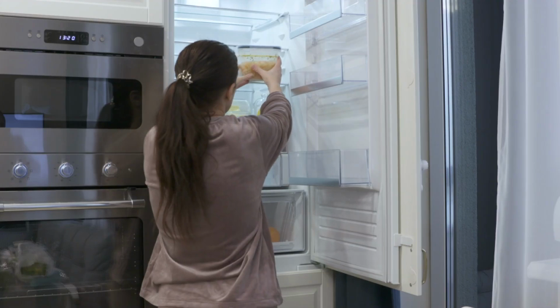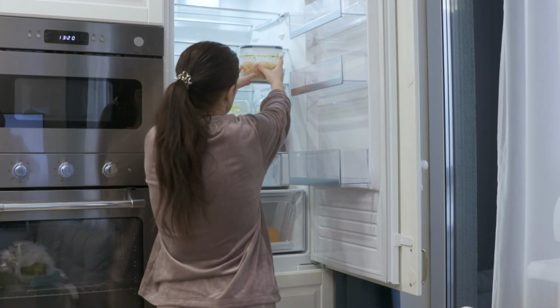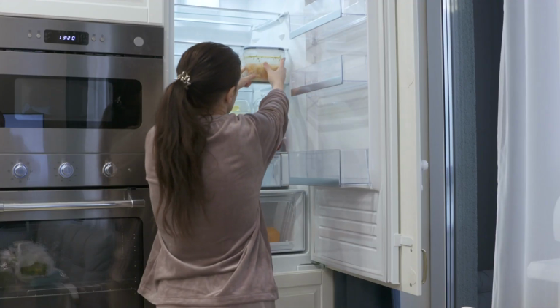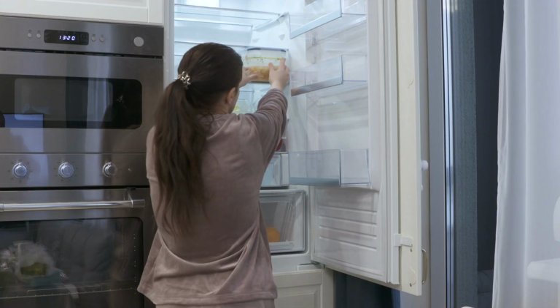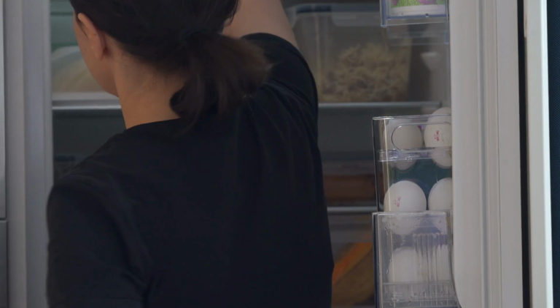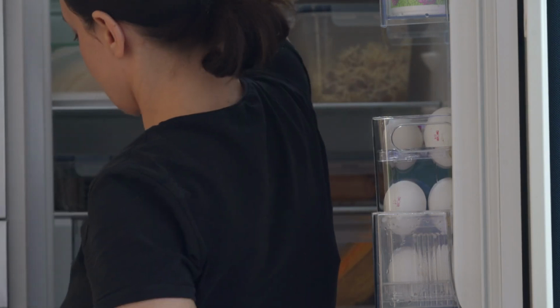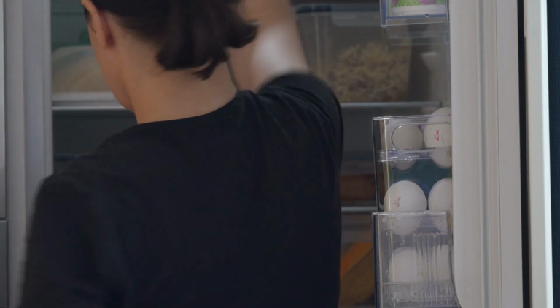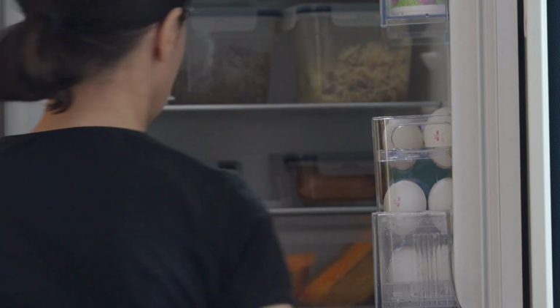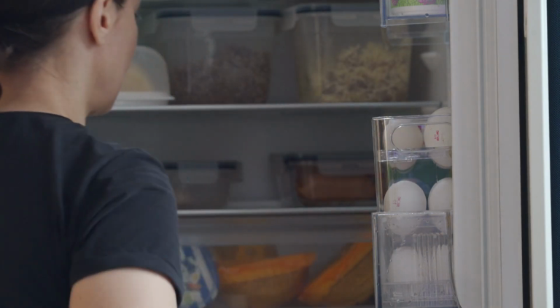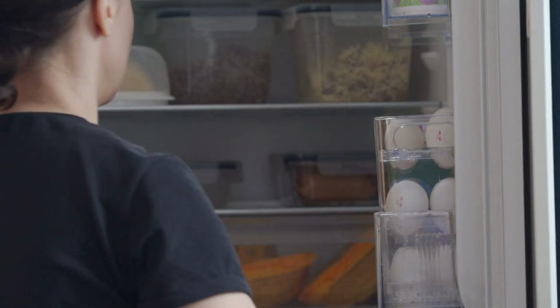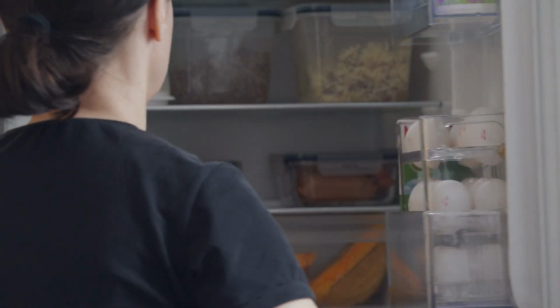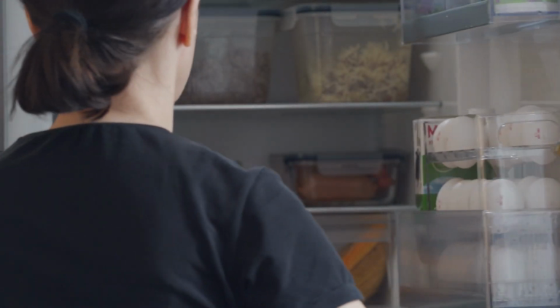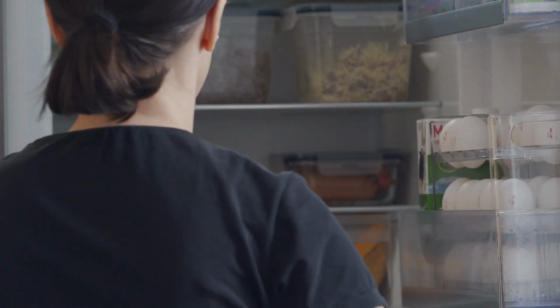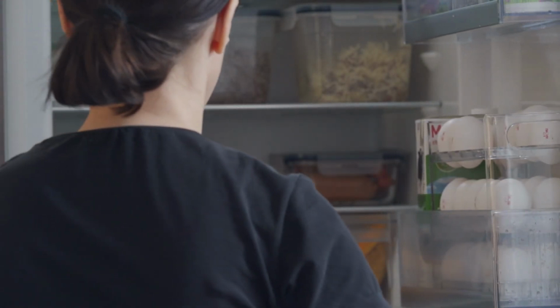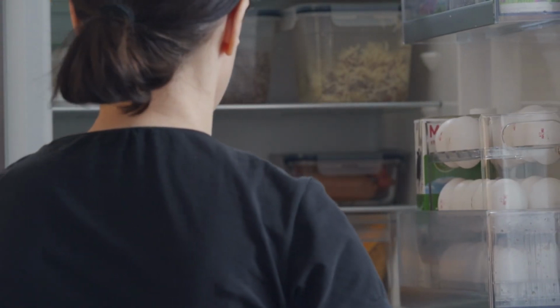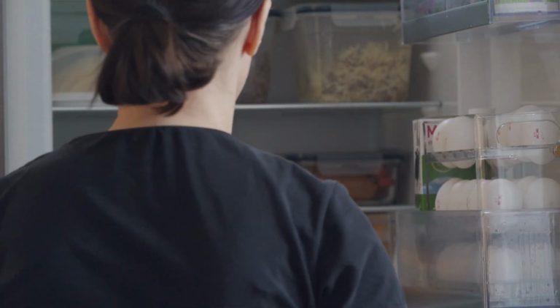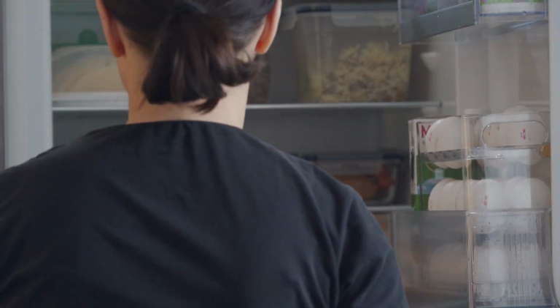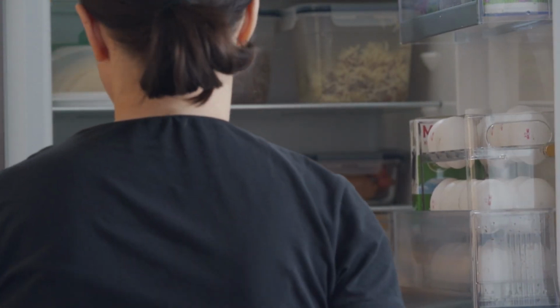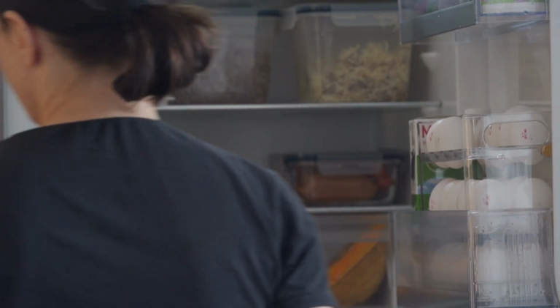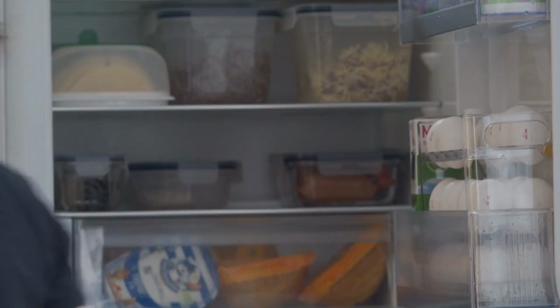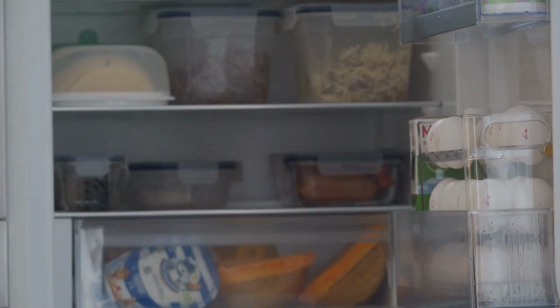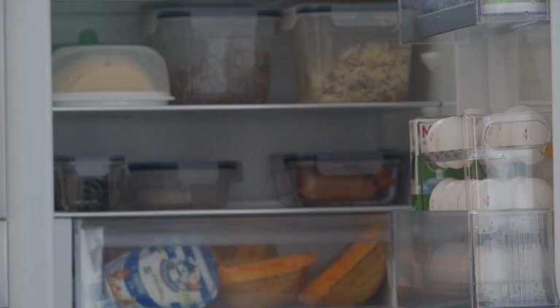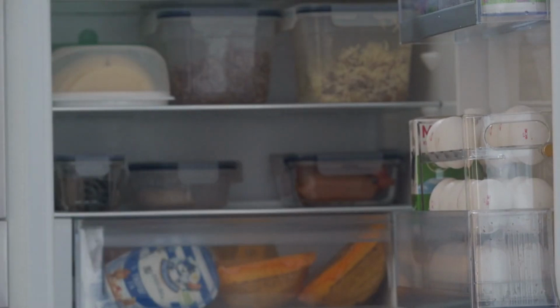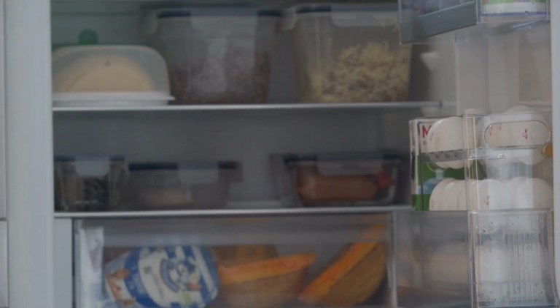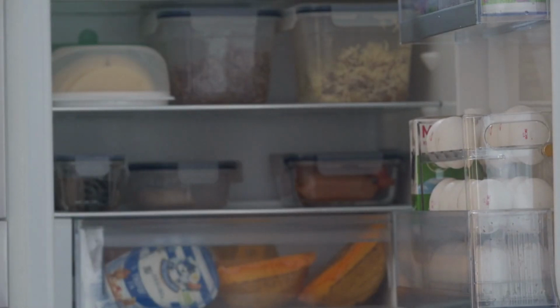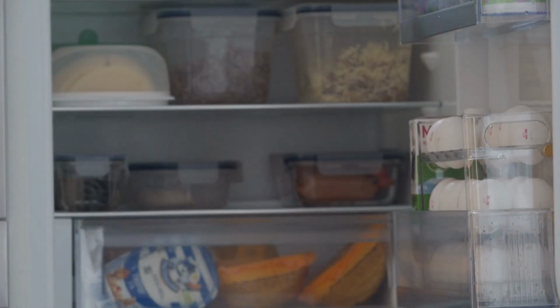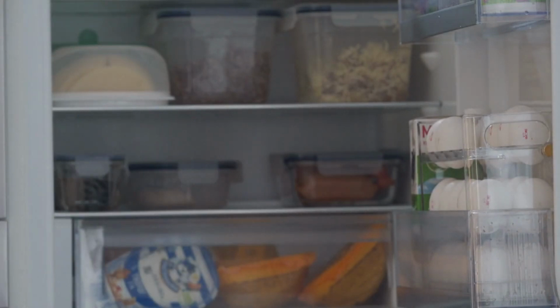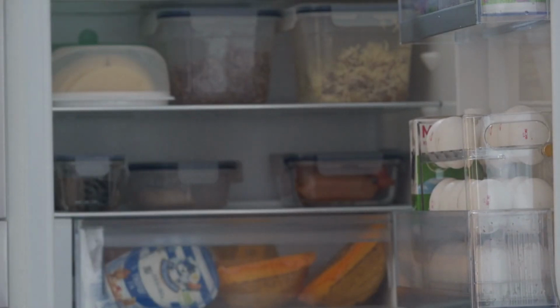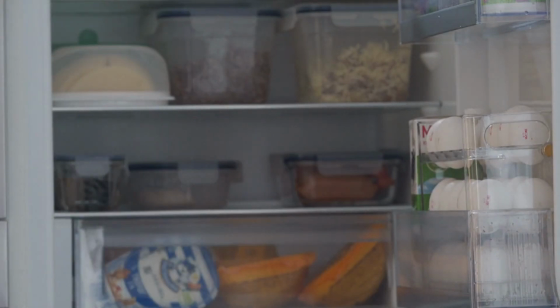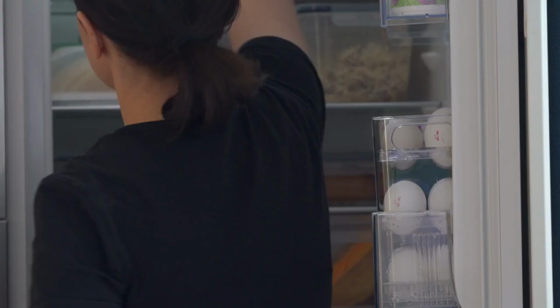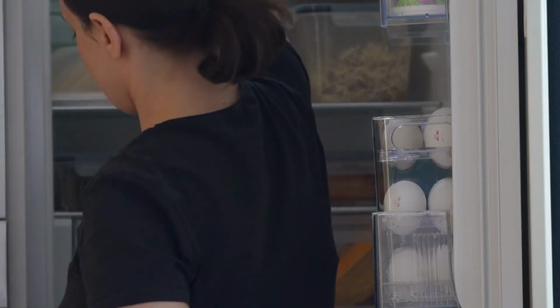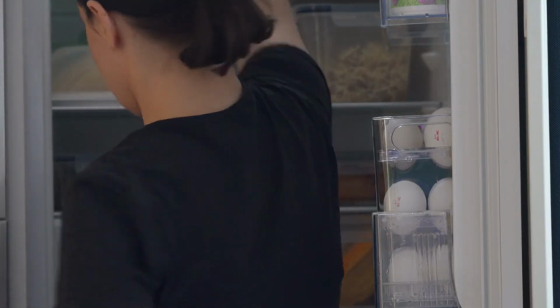Step 6: Store and enjoy. Once set, remove the fat bombs from the molds and transfer them to an airtight container. Store in the refrigerator or freezer for a quick and satisfying snack whenever you need it.